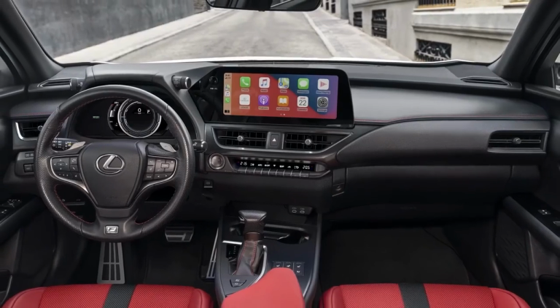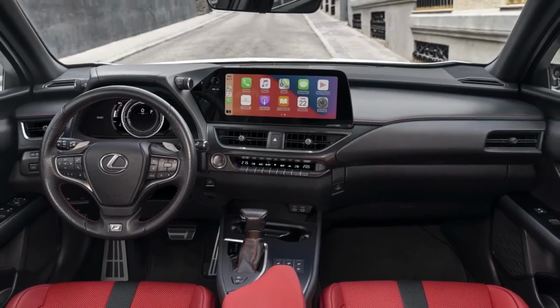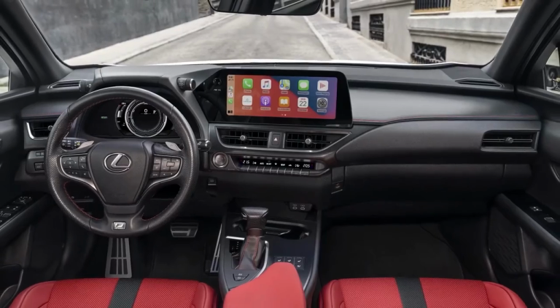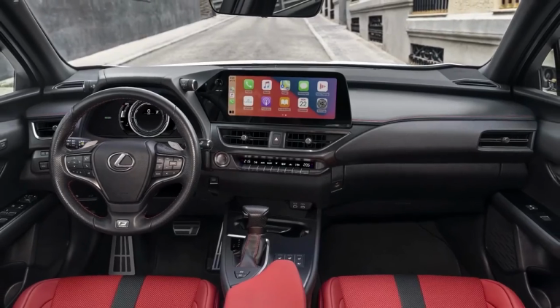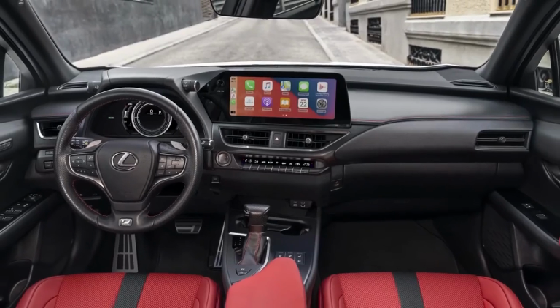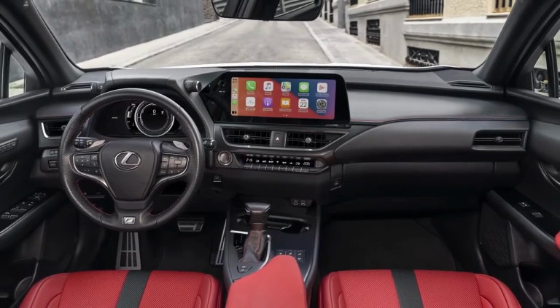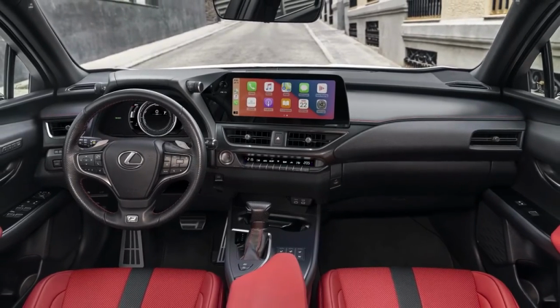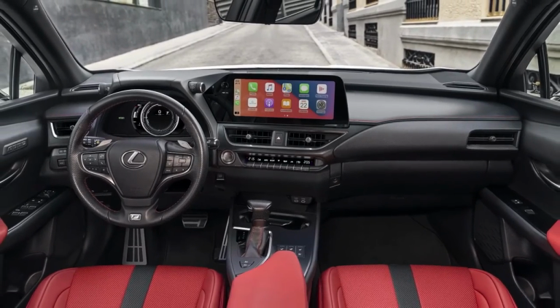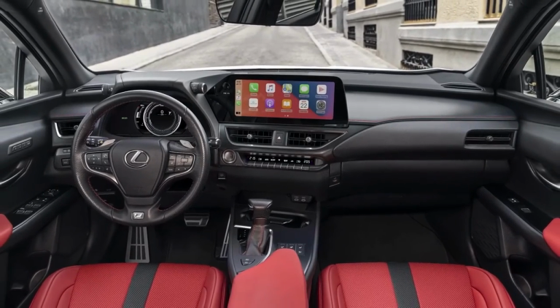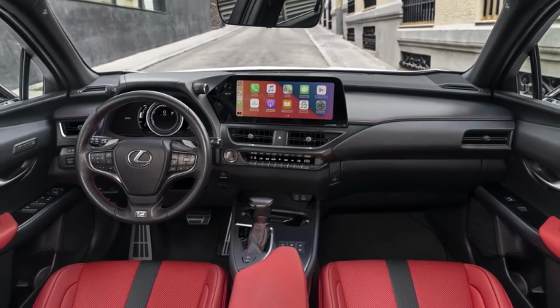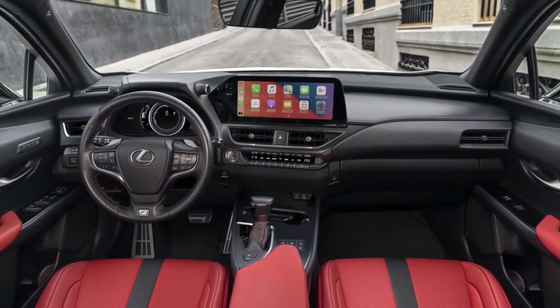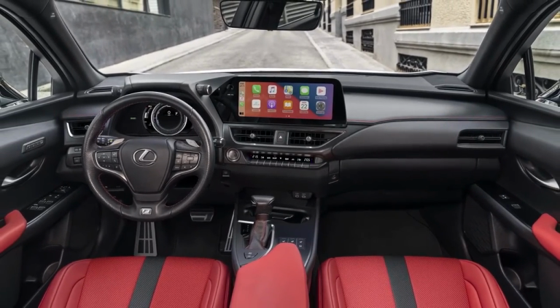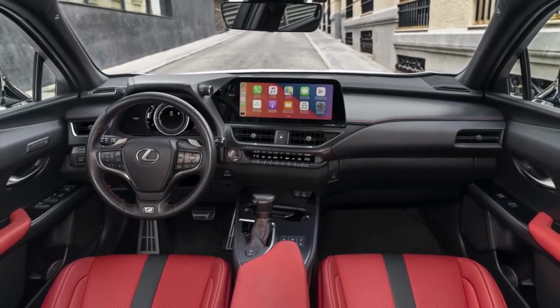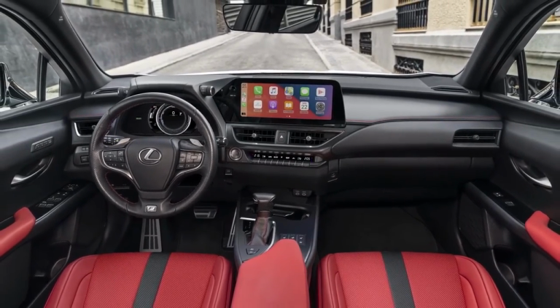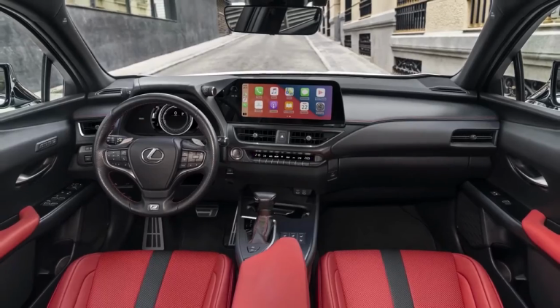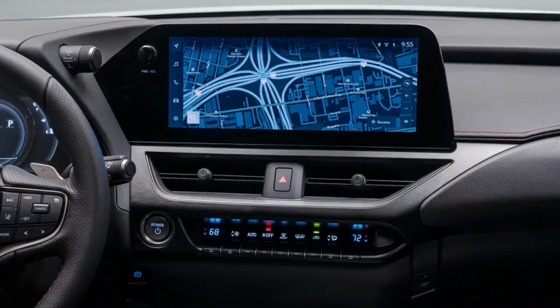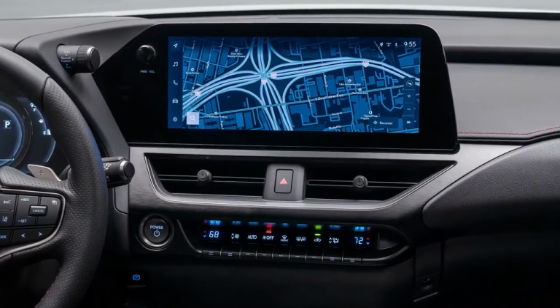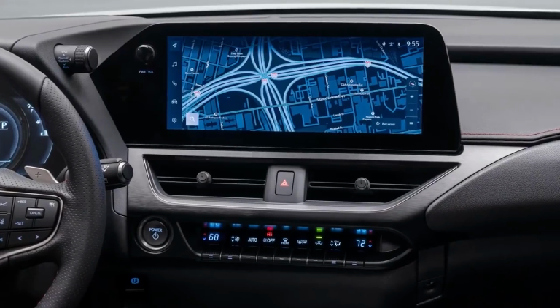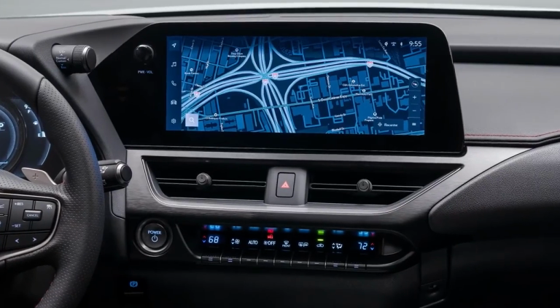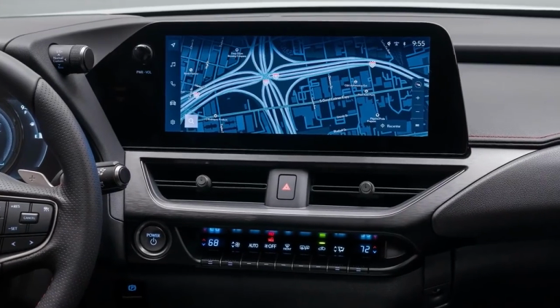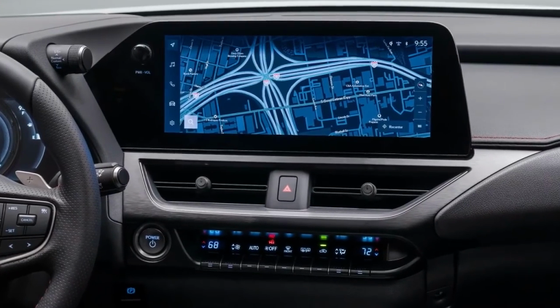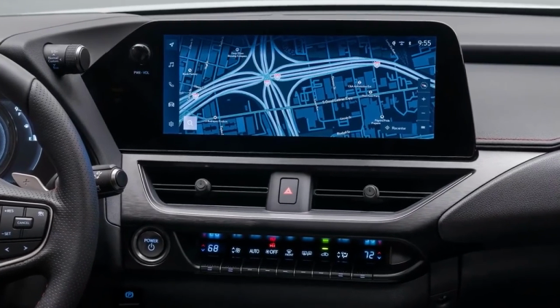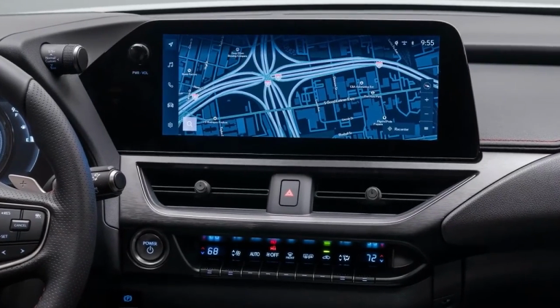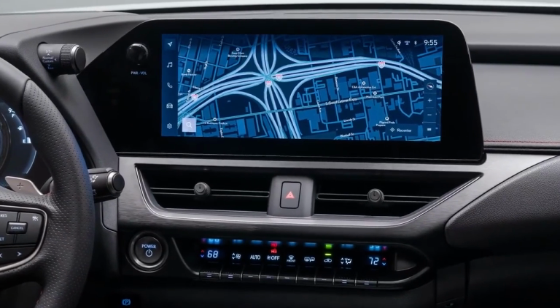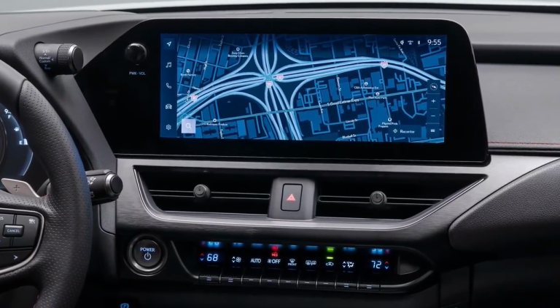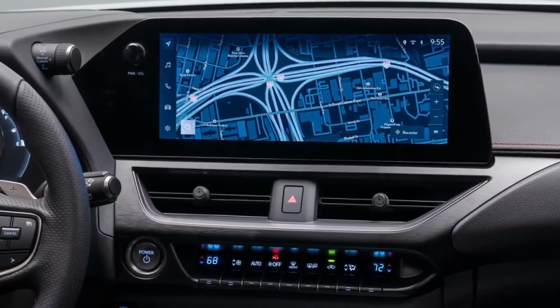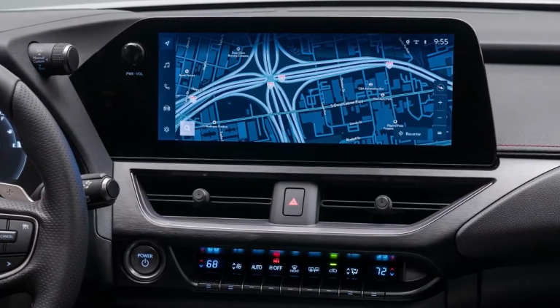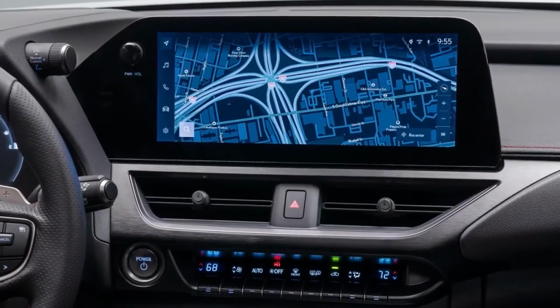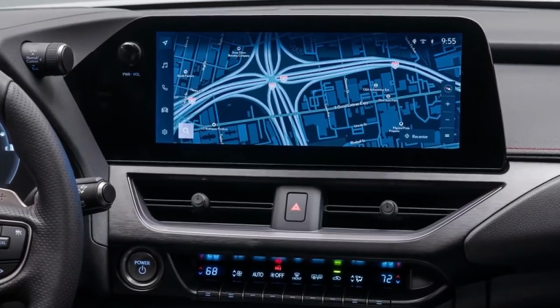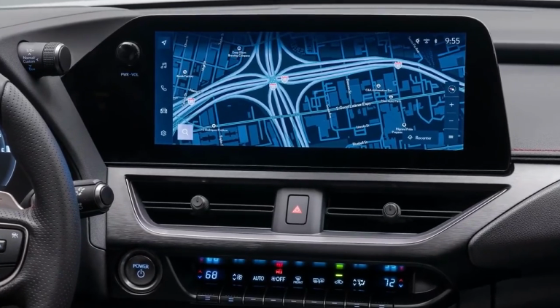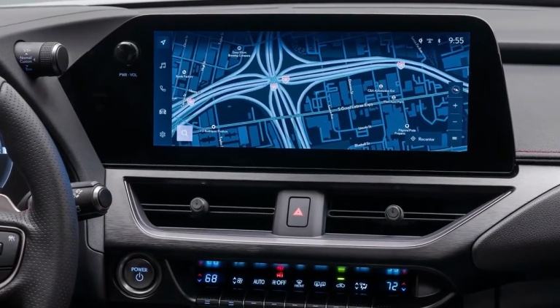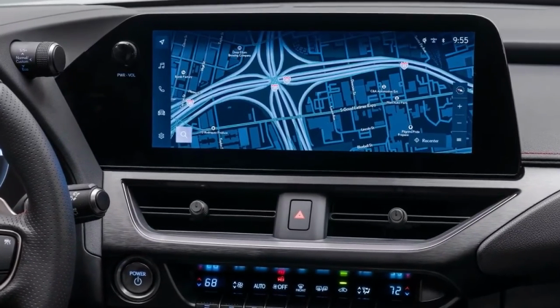F-Sport wheels, grille, dark roof rails, black roof, moonroof, rain-sensing wipers, fog and cornering lamps, automatic headlamp leveling, and painted wheel arch molding are all standard on both models.